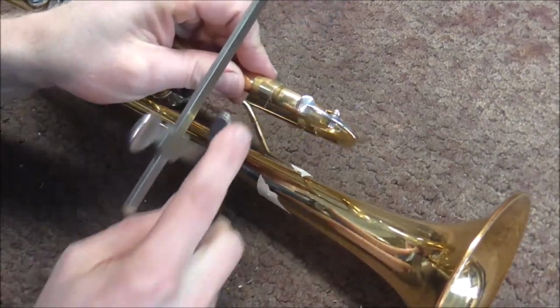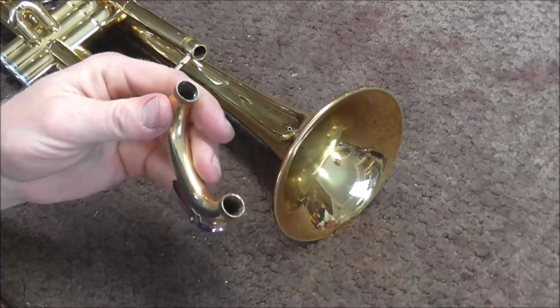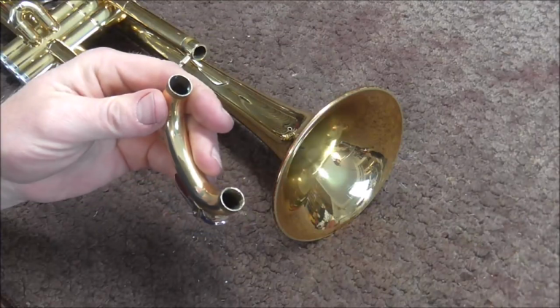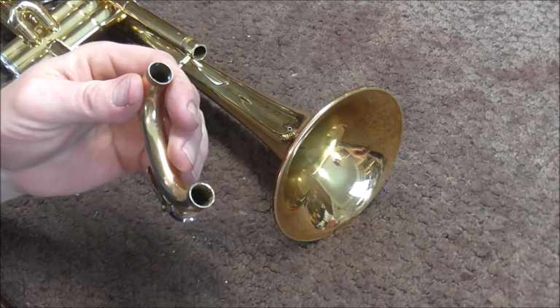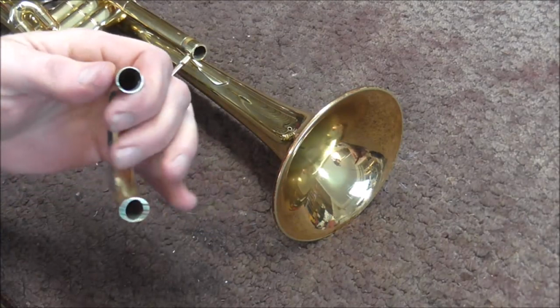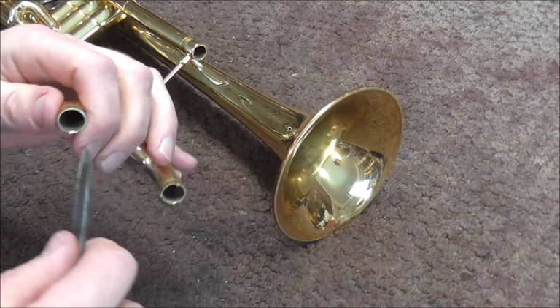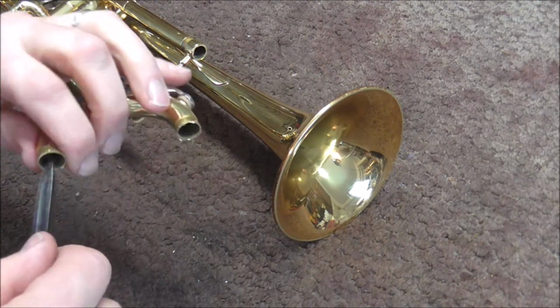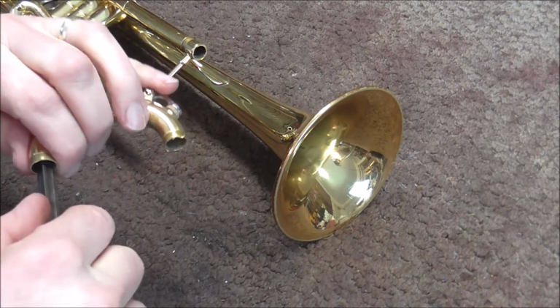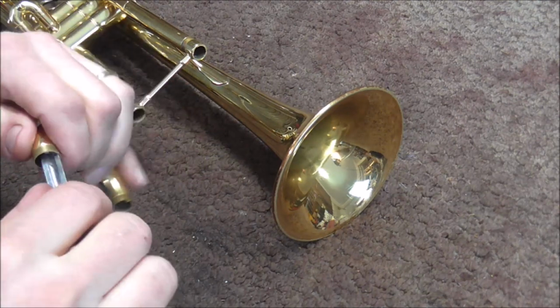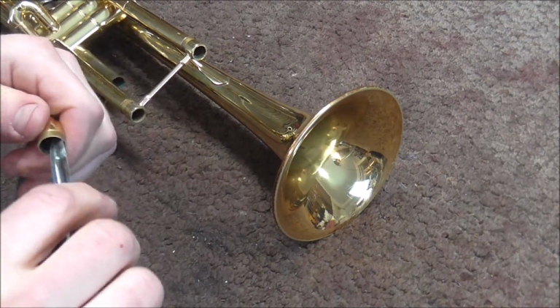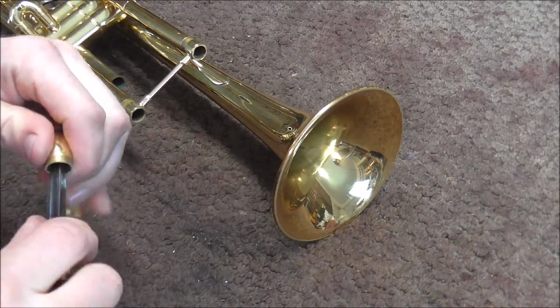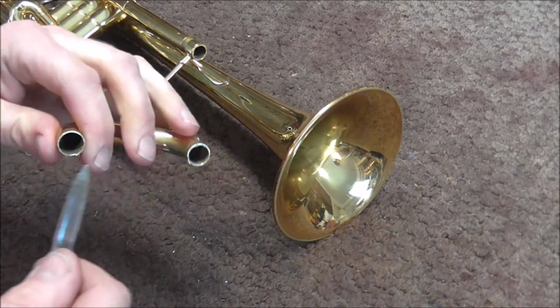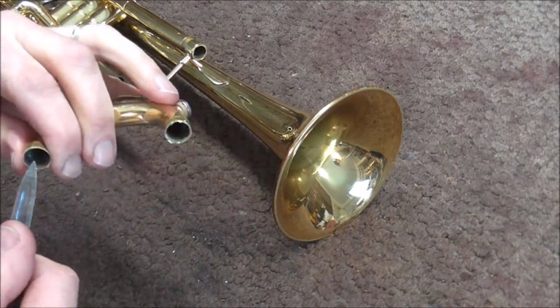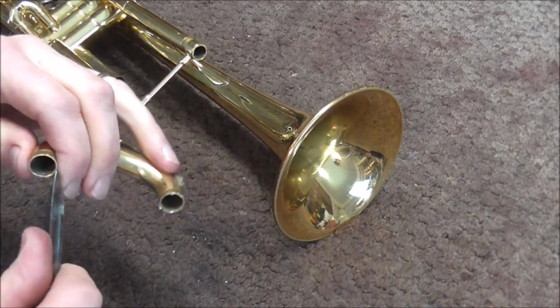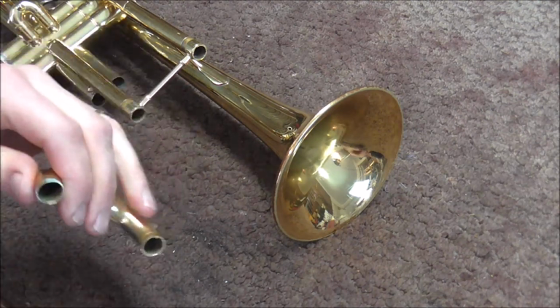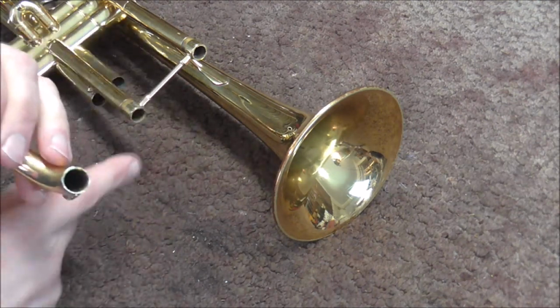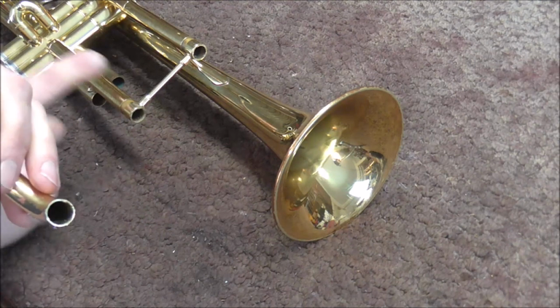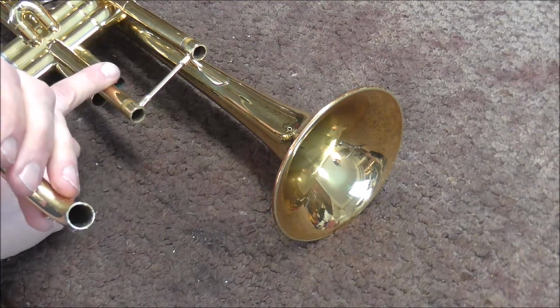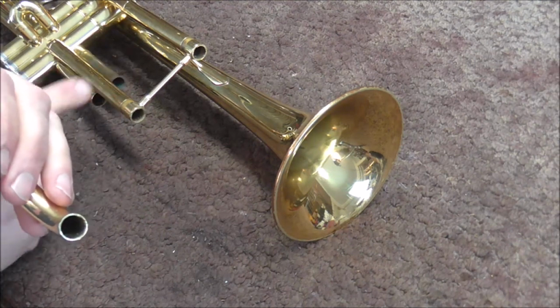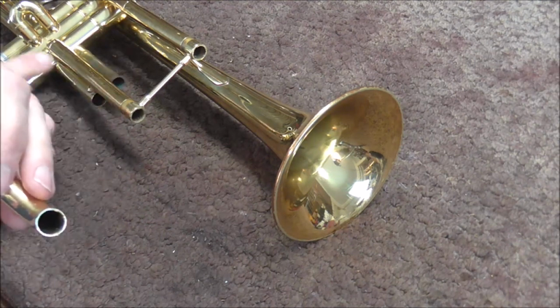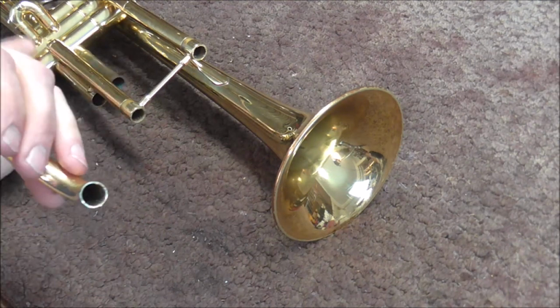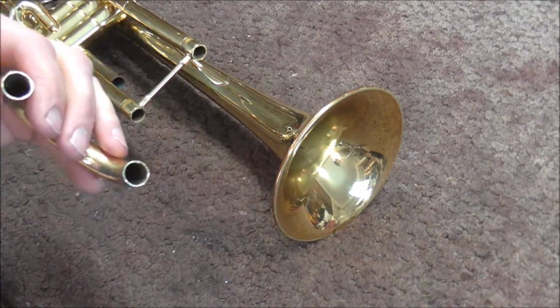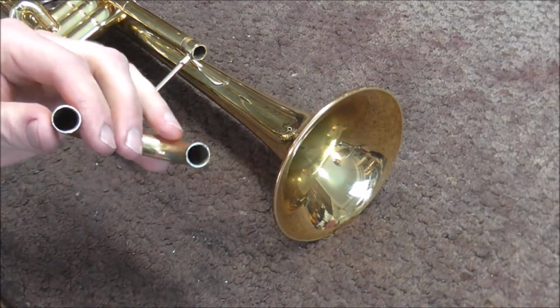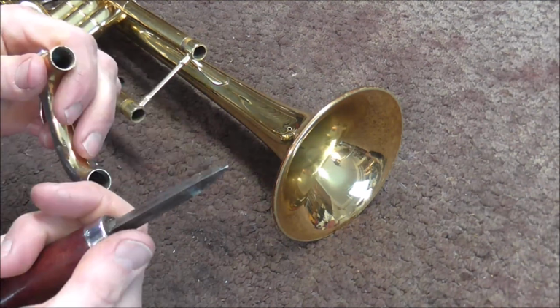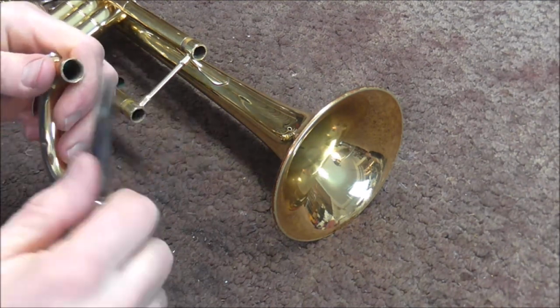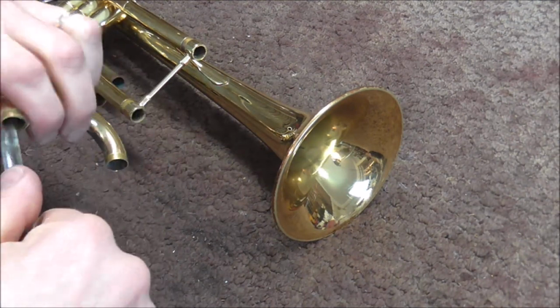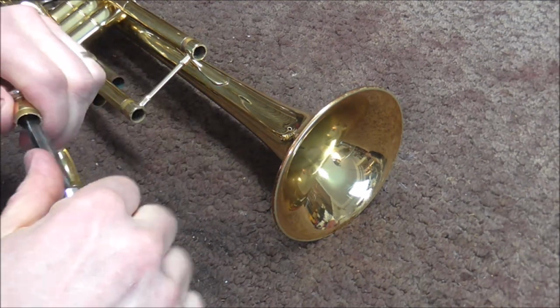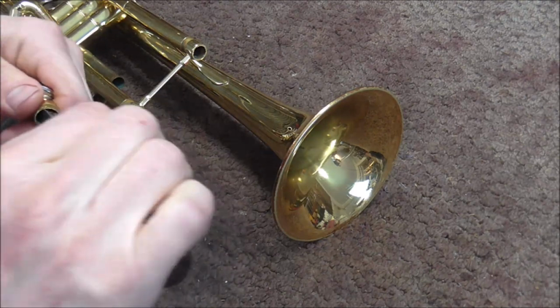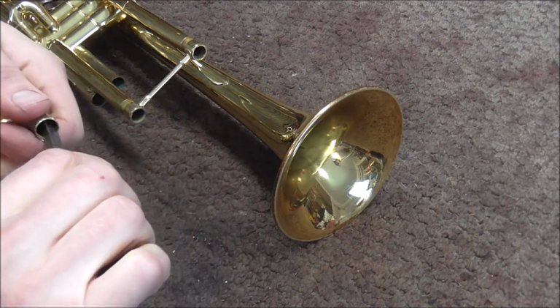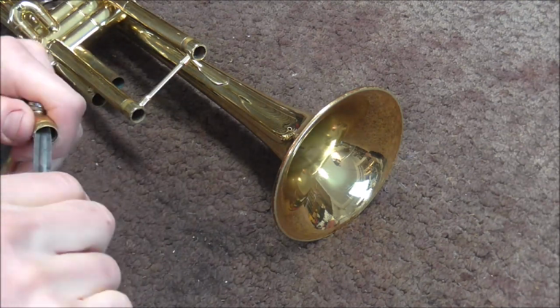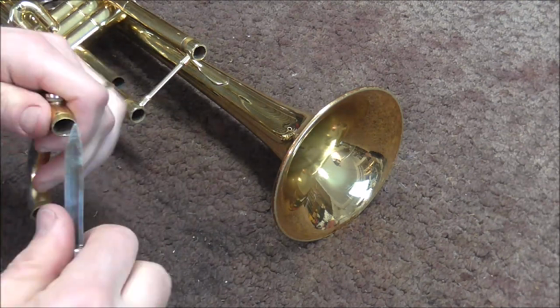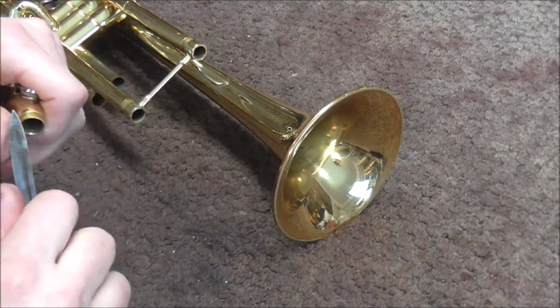I got the tuning slide crook off. It's important to clean up the brass dust that's inside the tubing so that it does not get into the instrument and then into the valve section later. I'm using a triangular knife to clean up the burrs on the tuning slide.